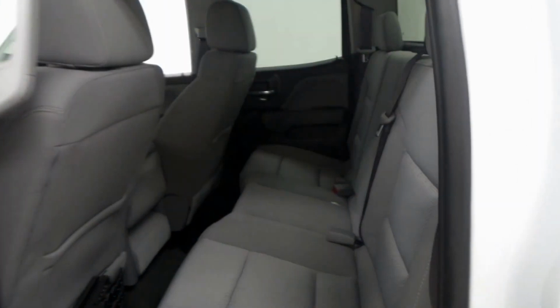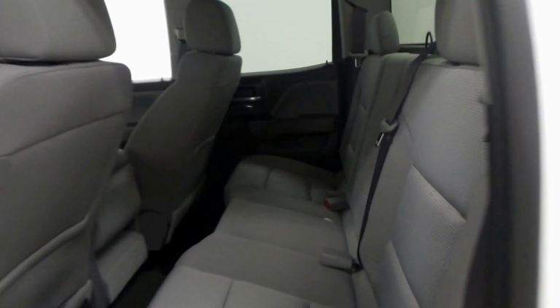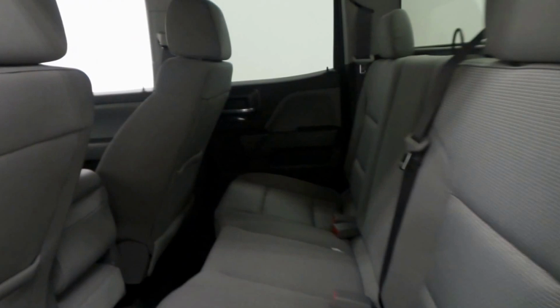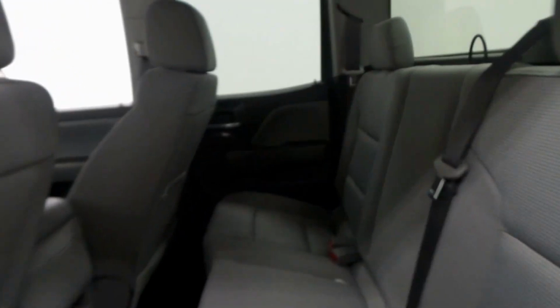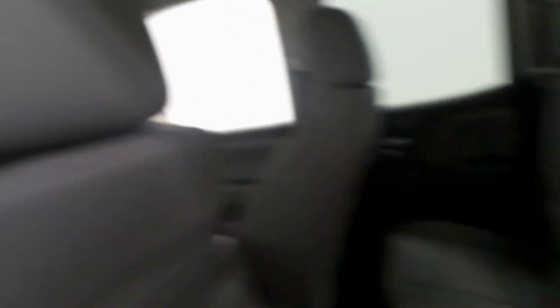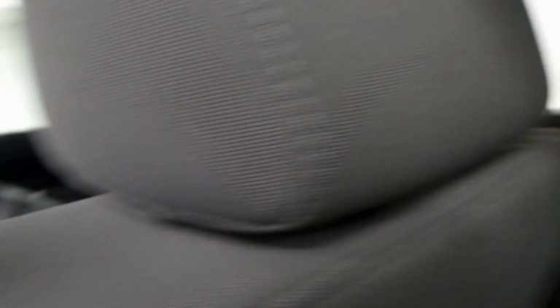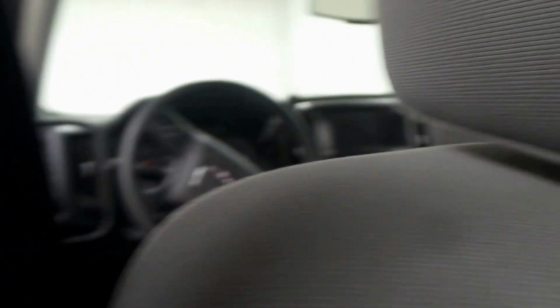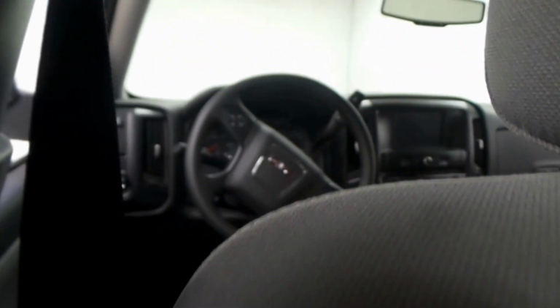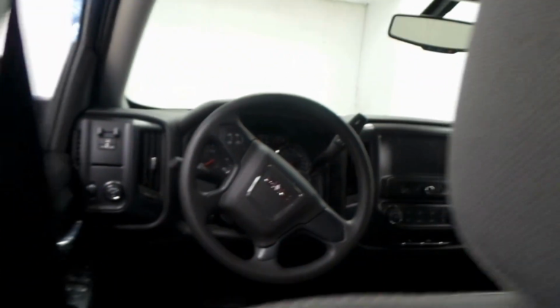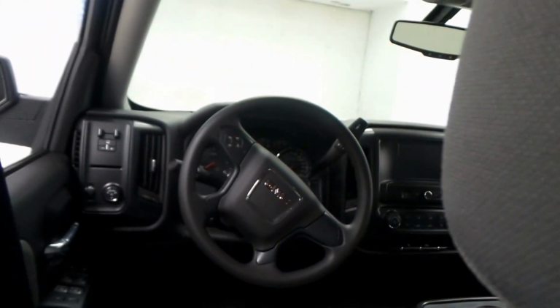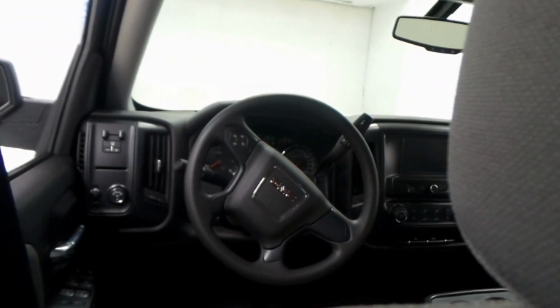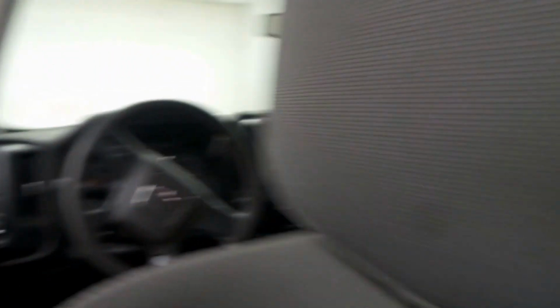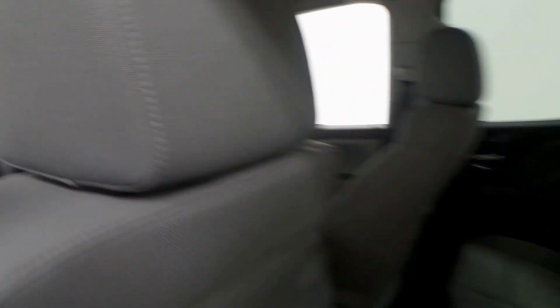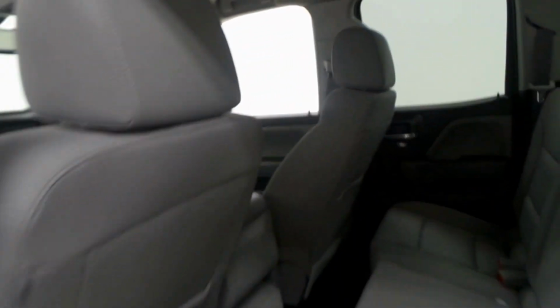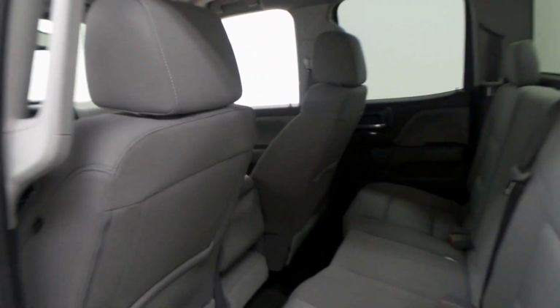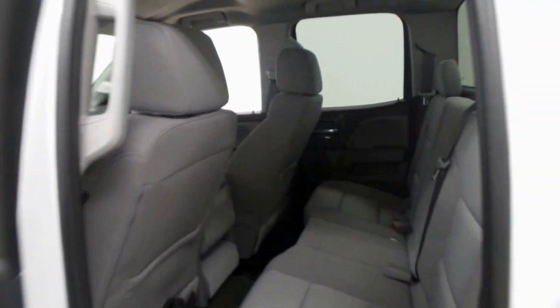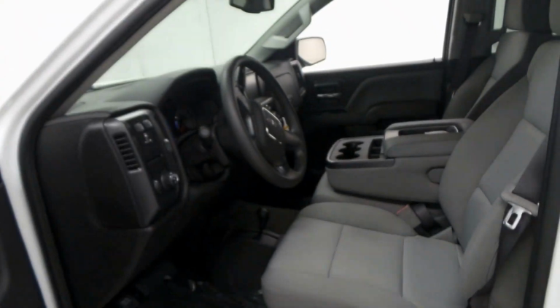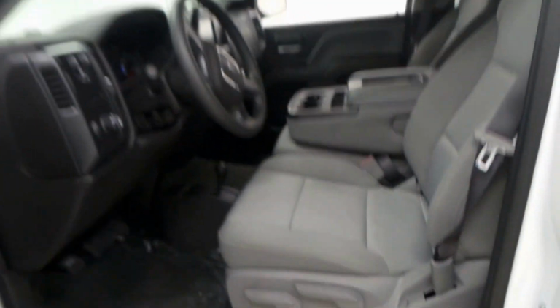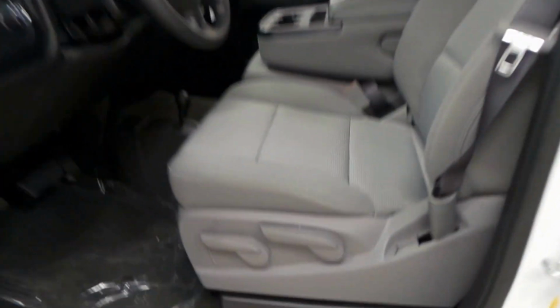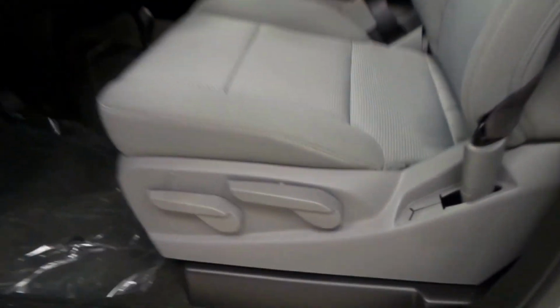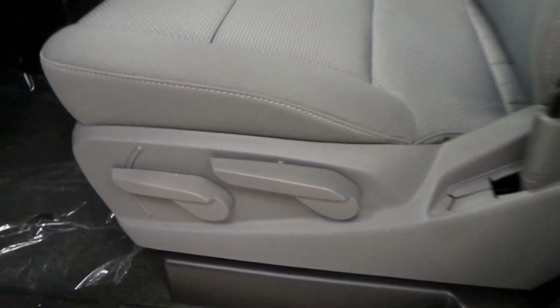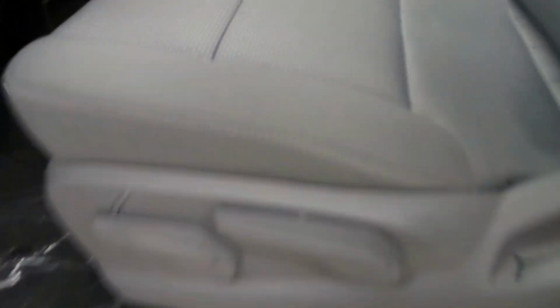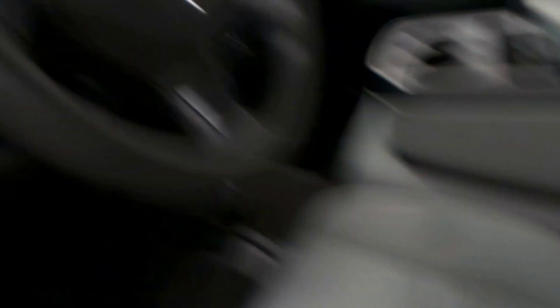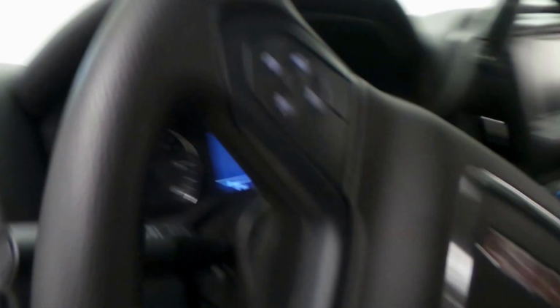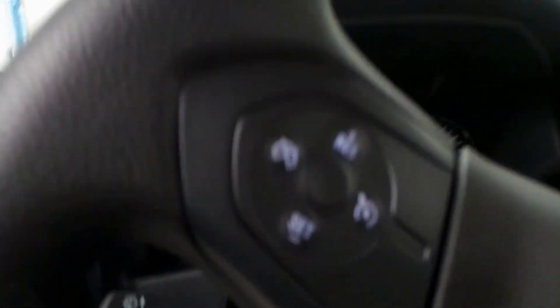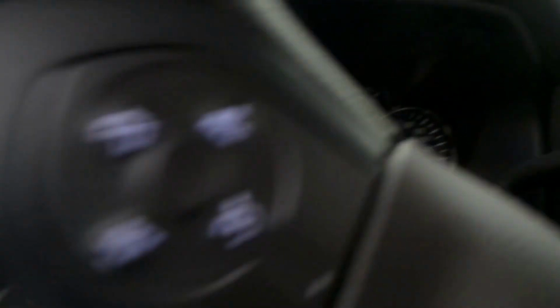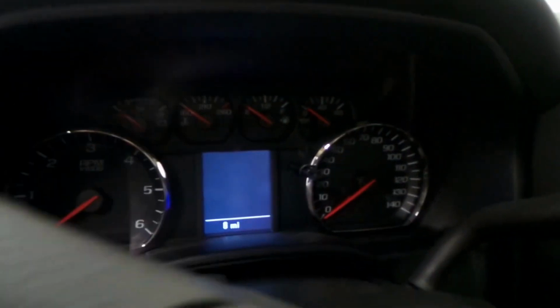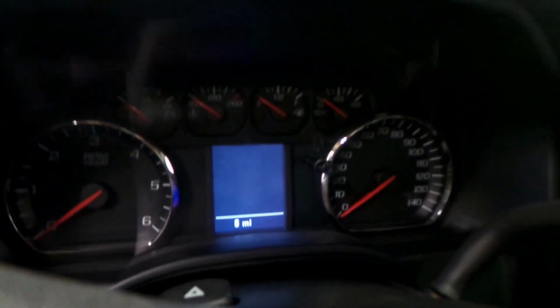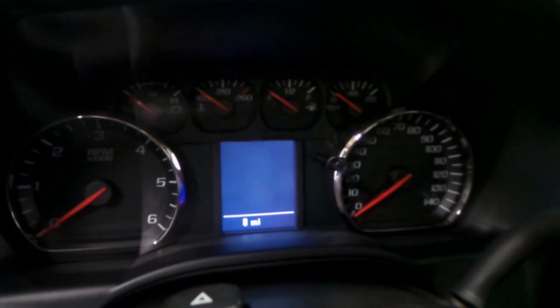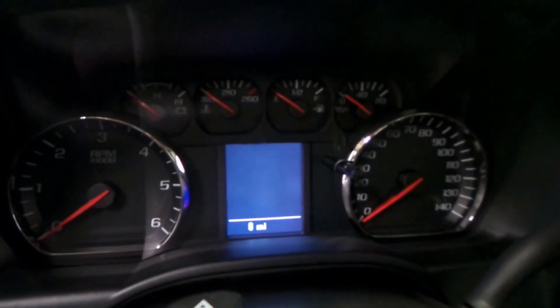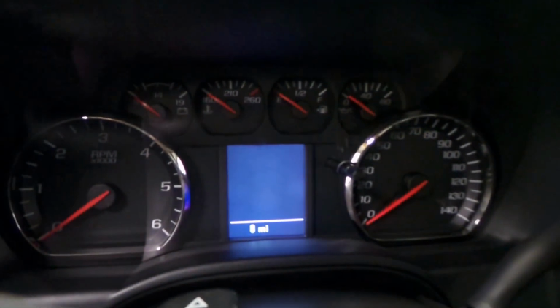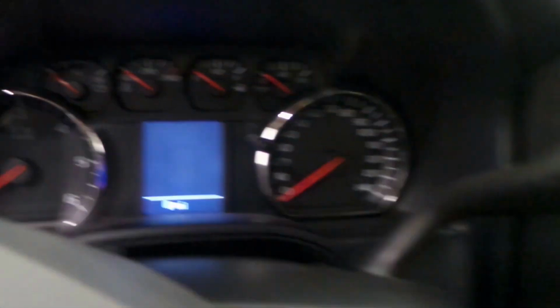Very nice backseat, spacious double cab. Gray cloth interior. There's the front seat right there — seat controls, steering wheel controls. It's basic, but you know what, it's got everything you need.